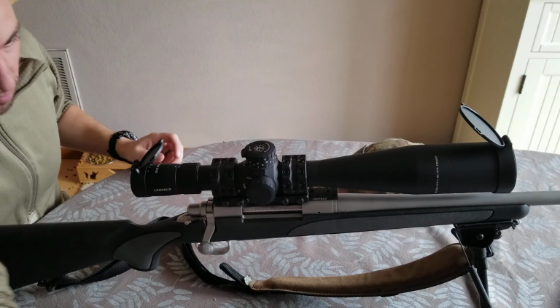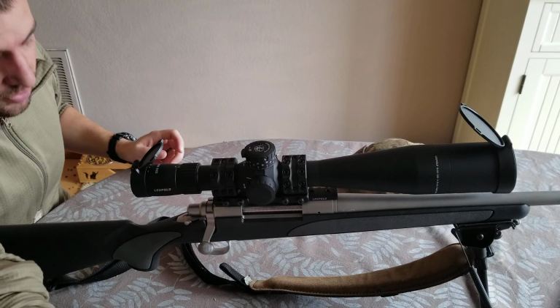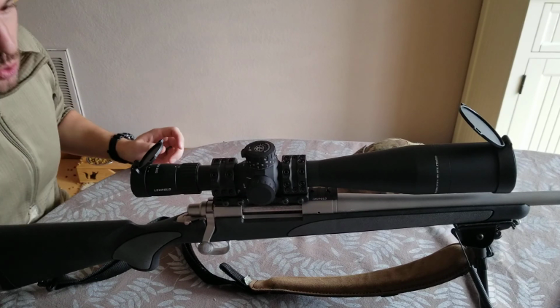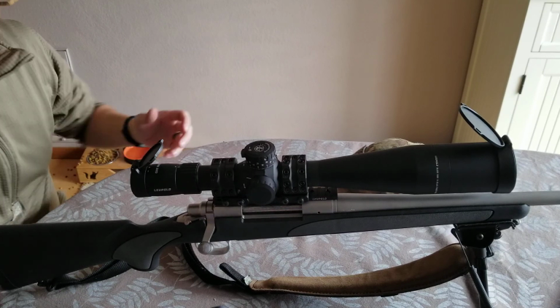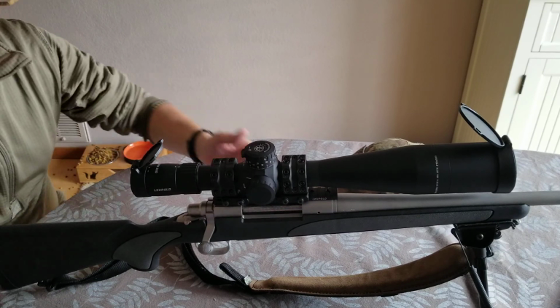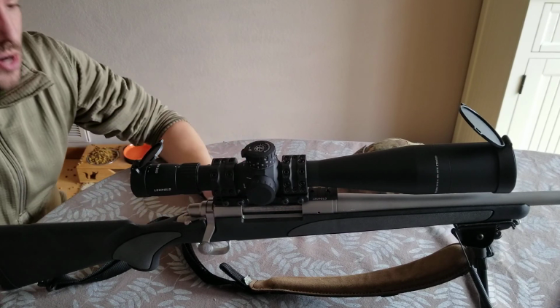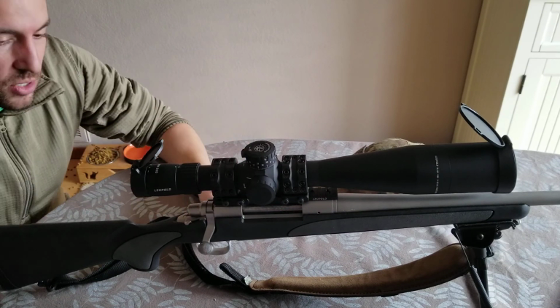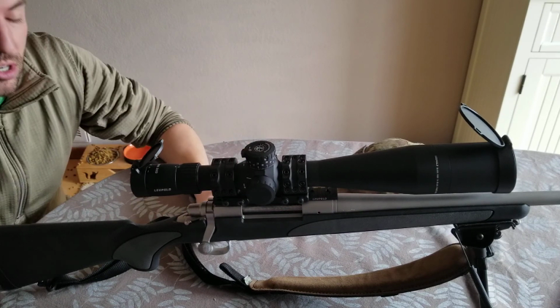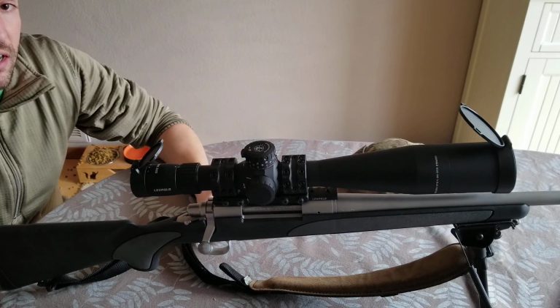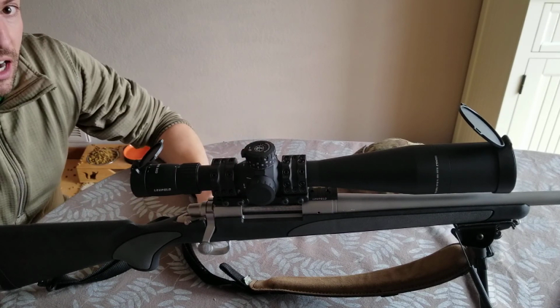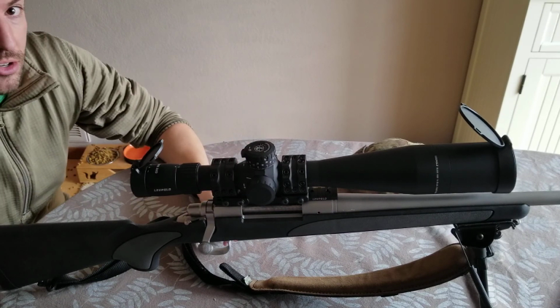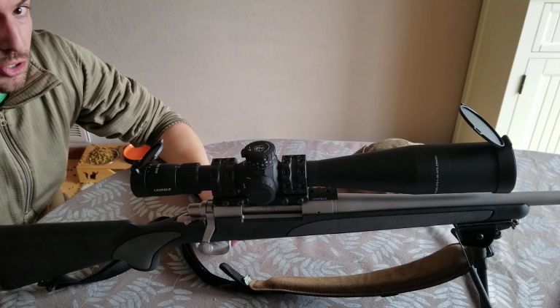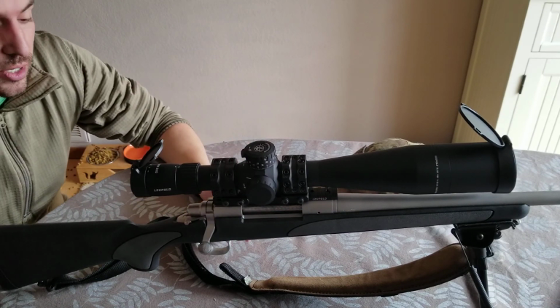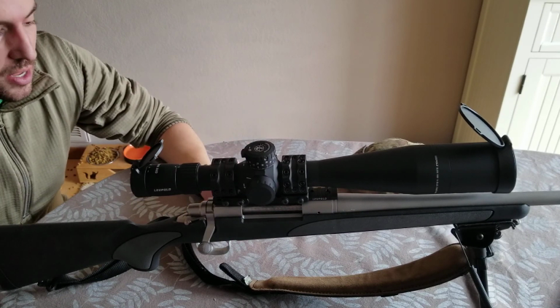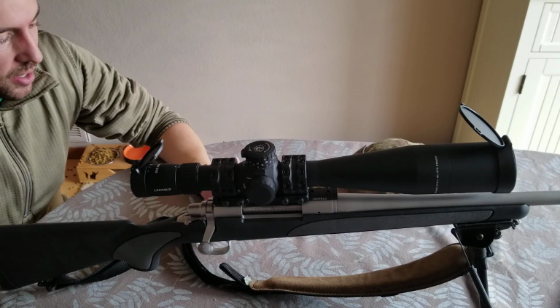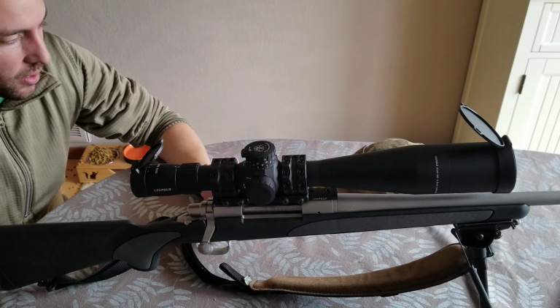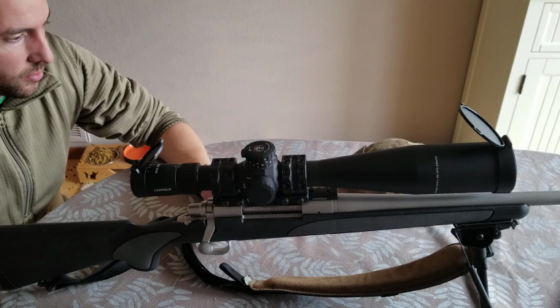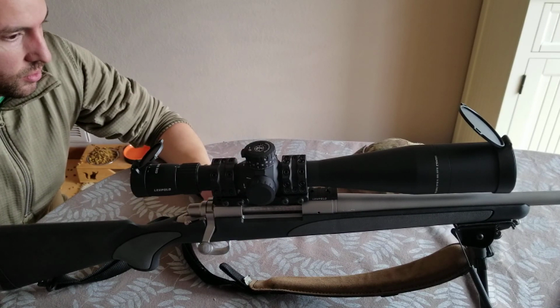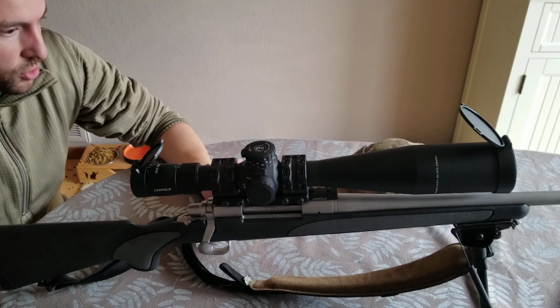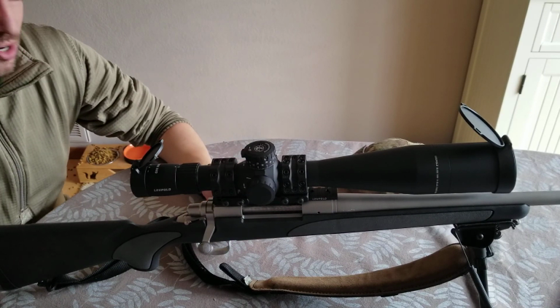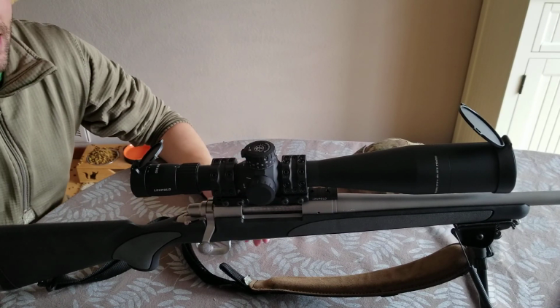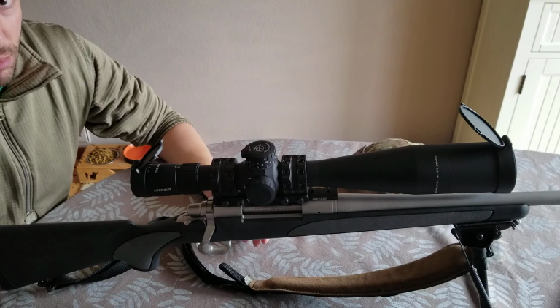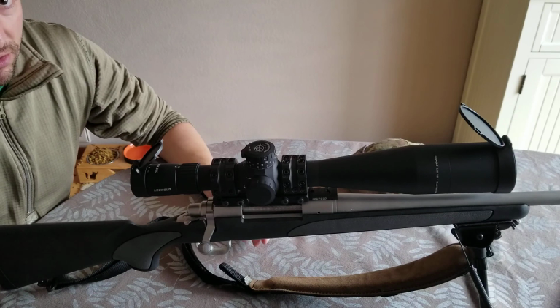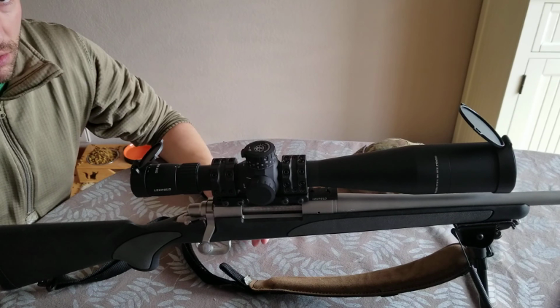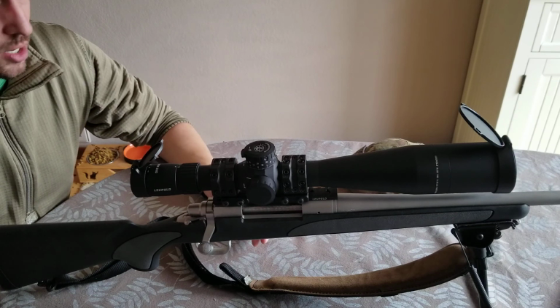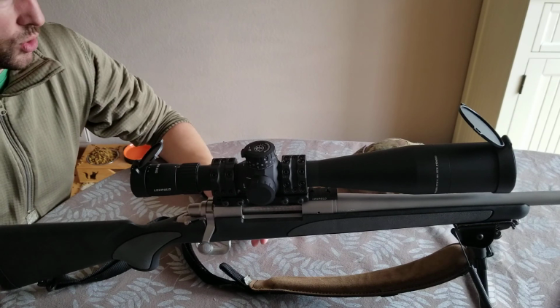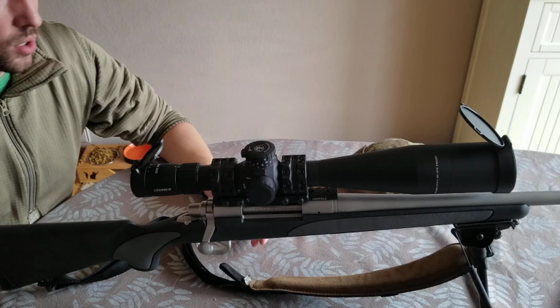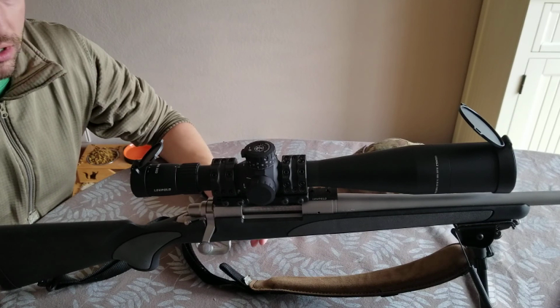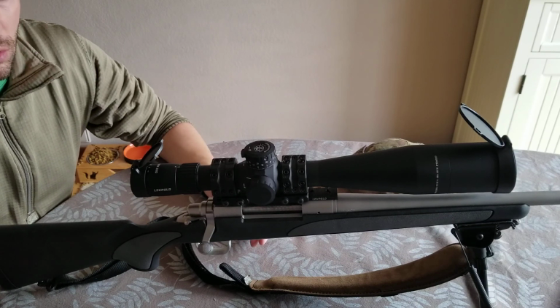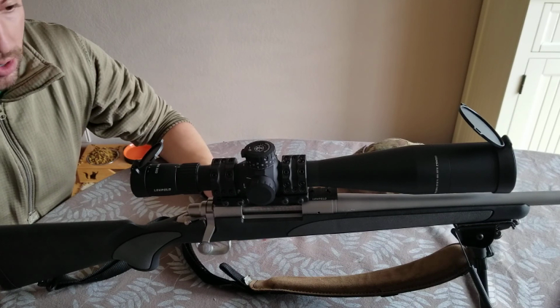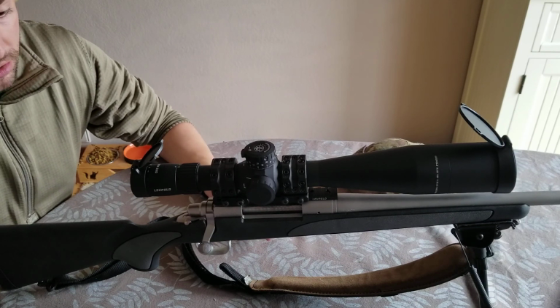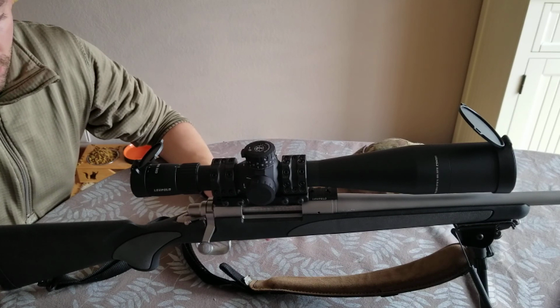If you're too high, your neck muscles are going to get tired as you're shooting and you're just not going to have as much fun at the range or hunting or whatever it is that you're doing.